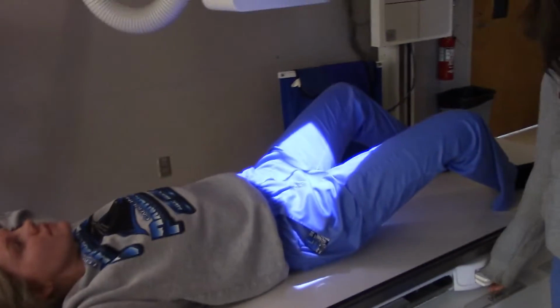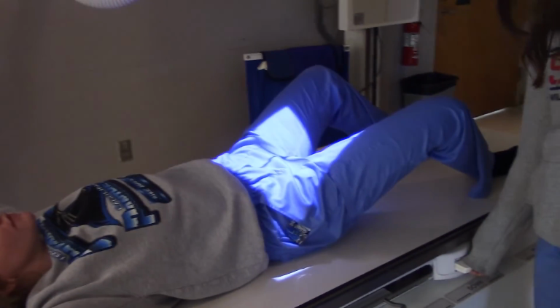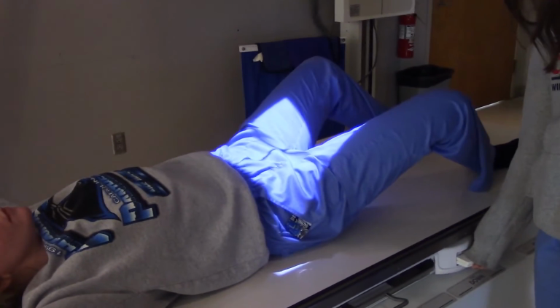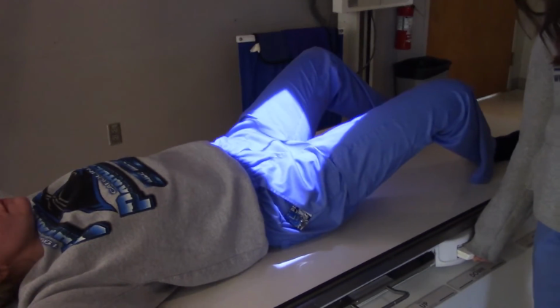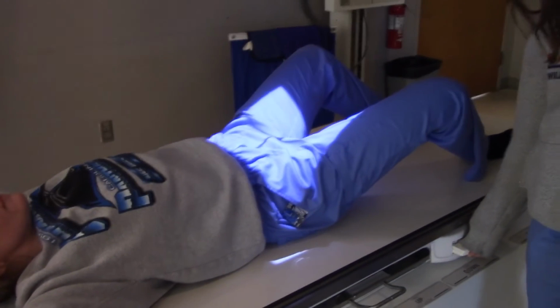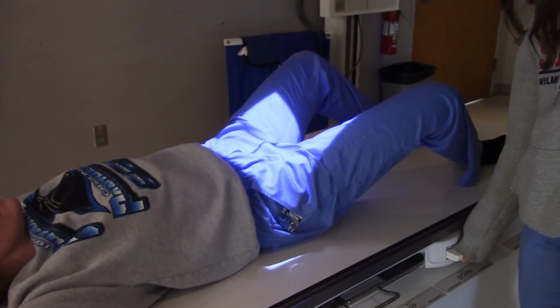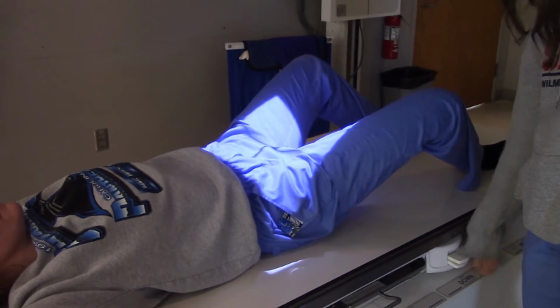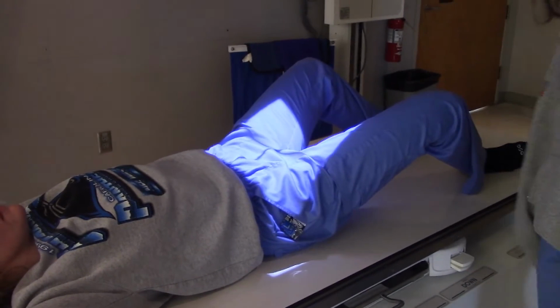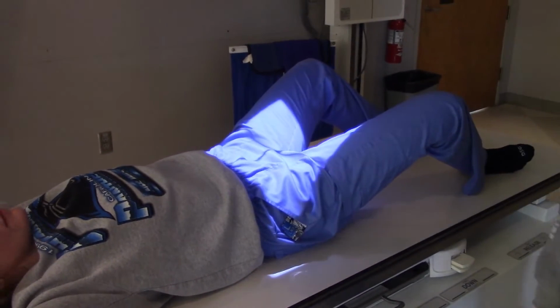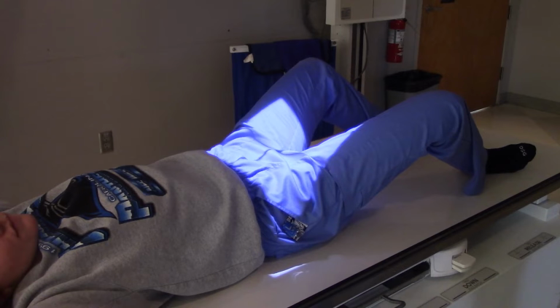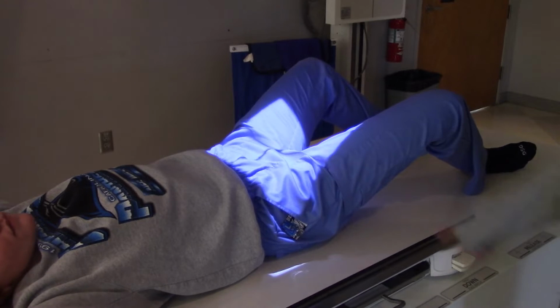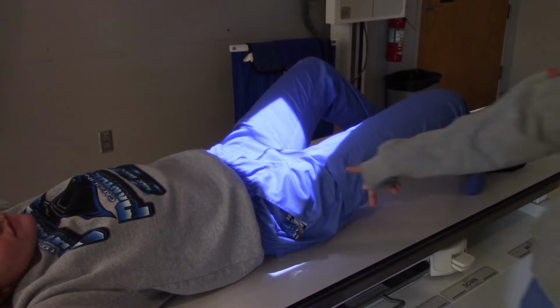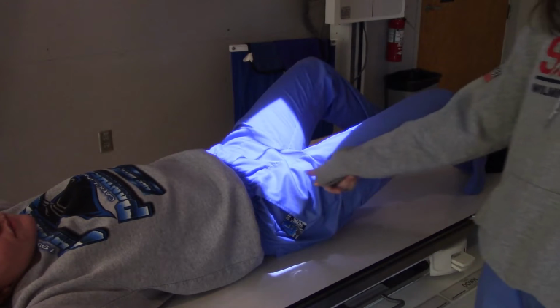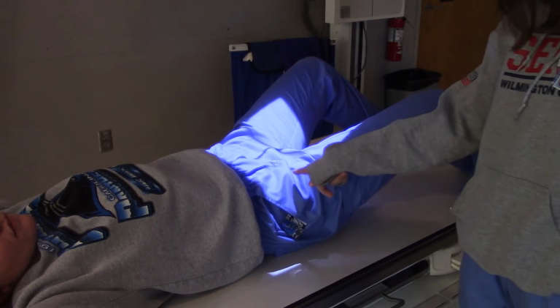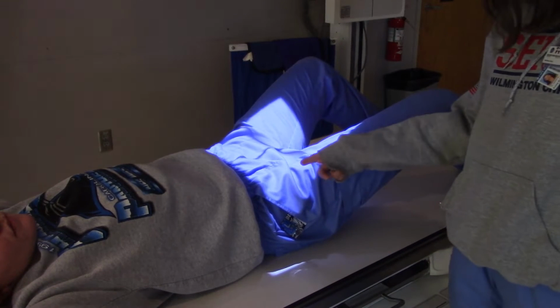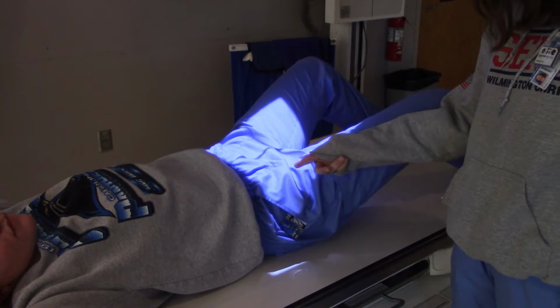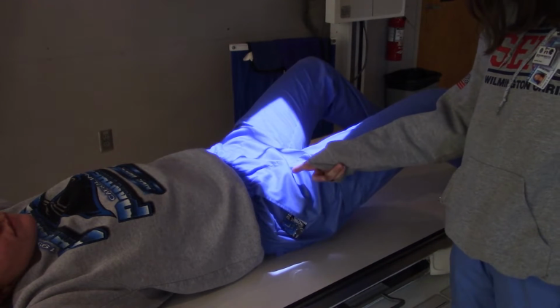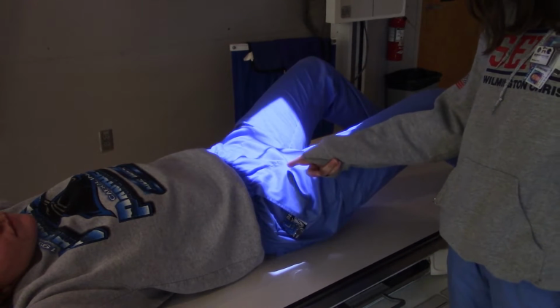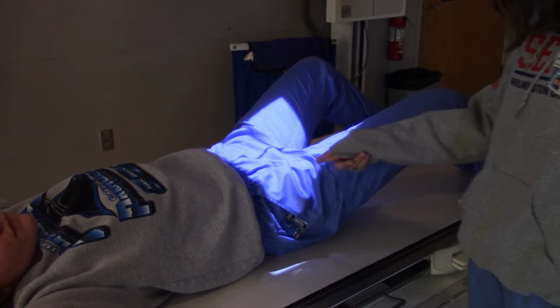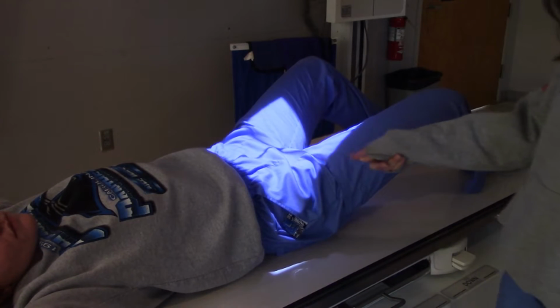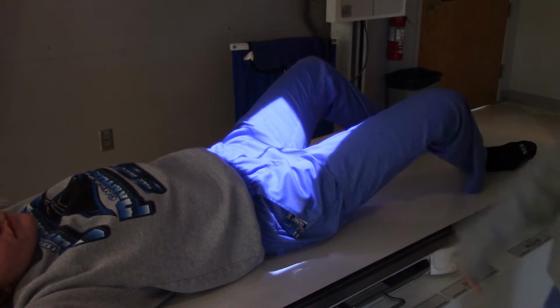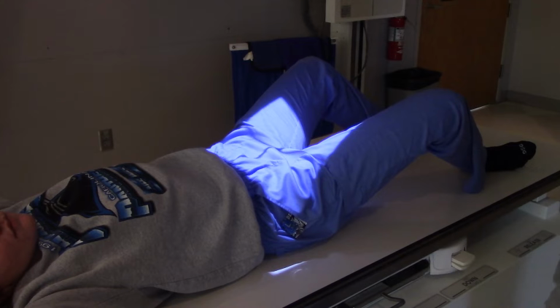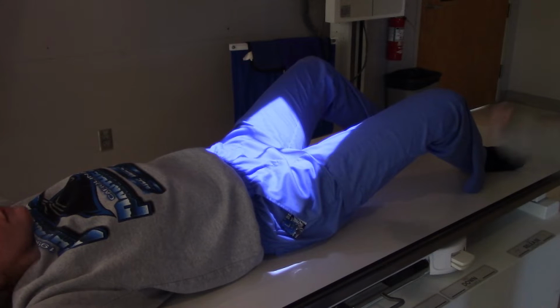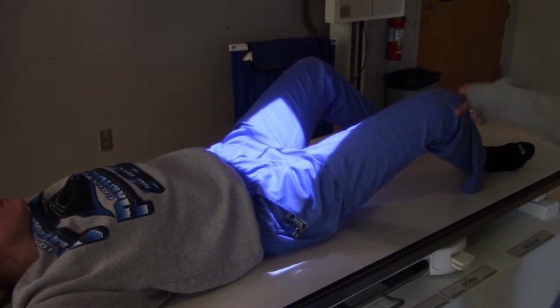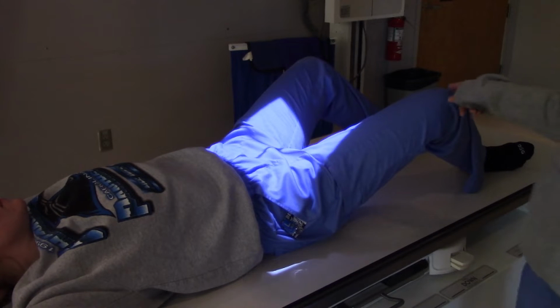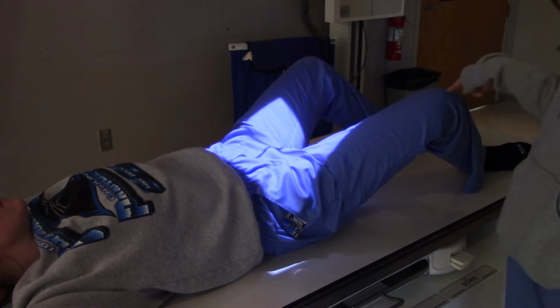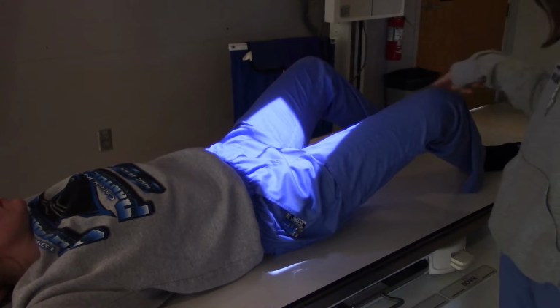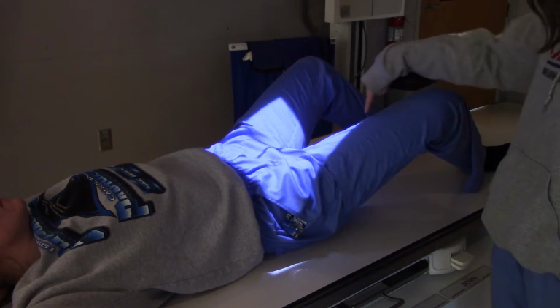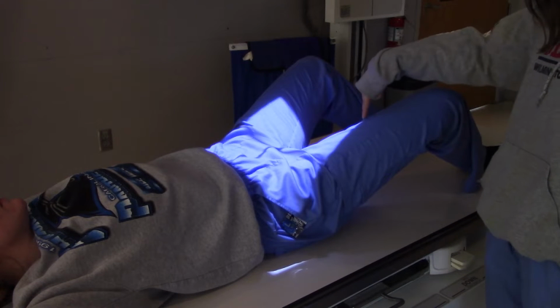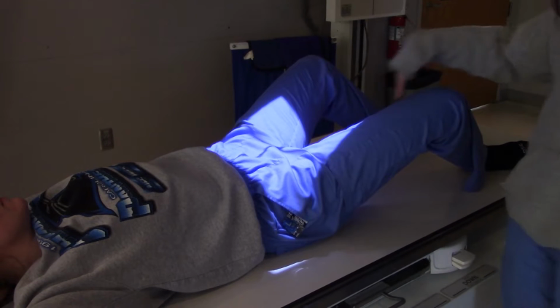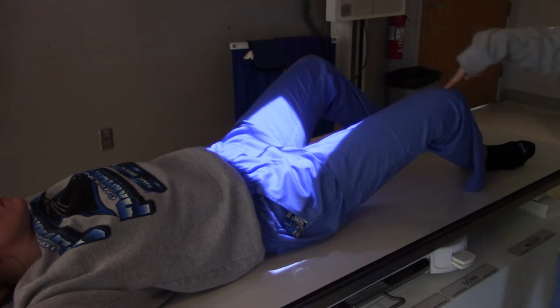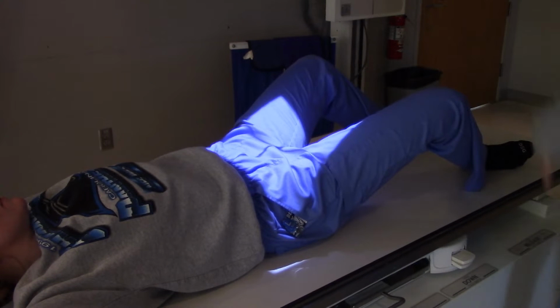Now, how did you position your patient? I go about three inches below the ASIS, and then I get her to pop her leg up so that this corner is in line with the knee.